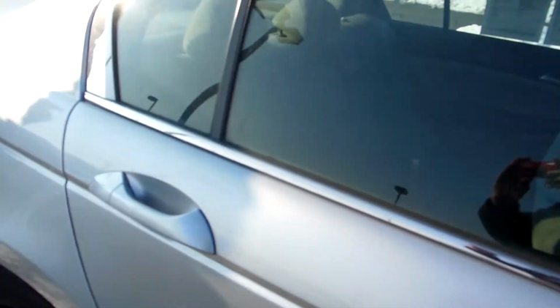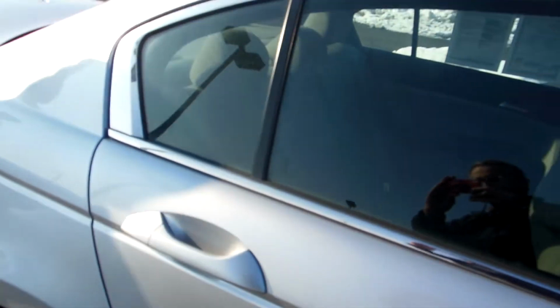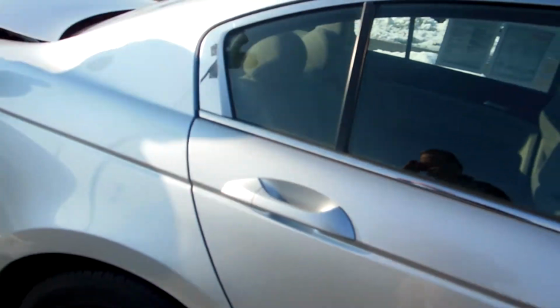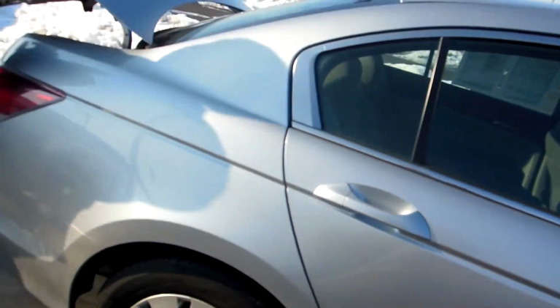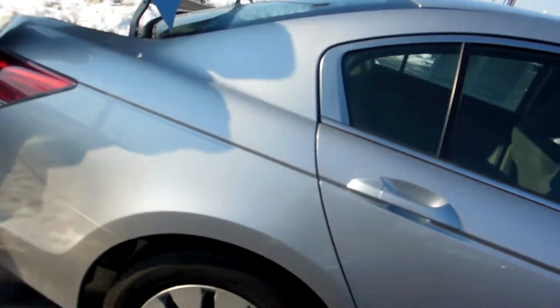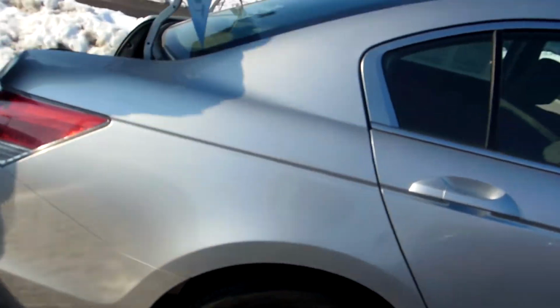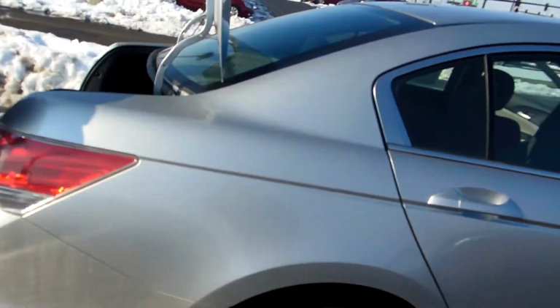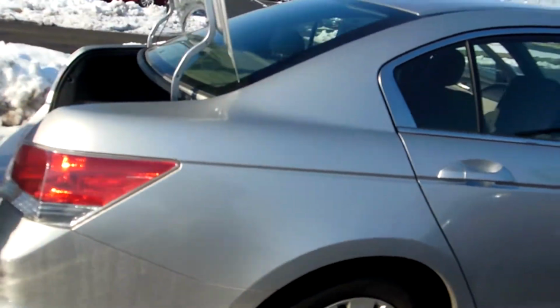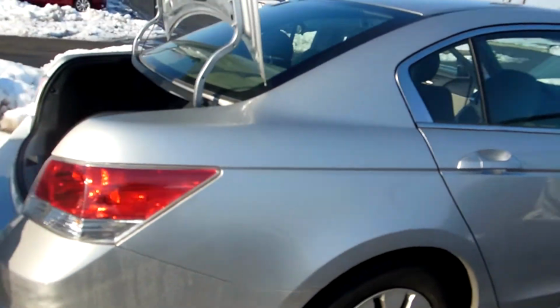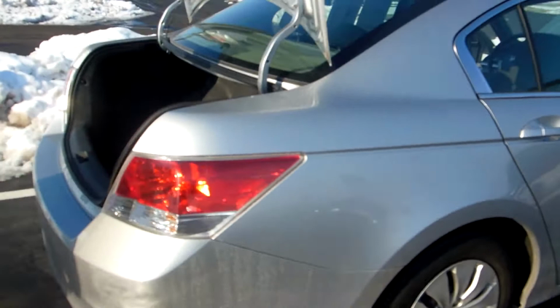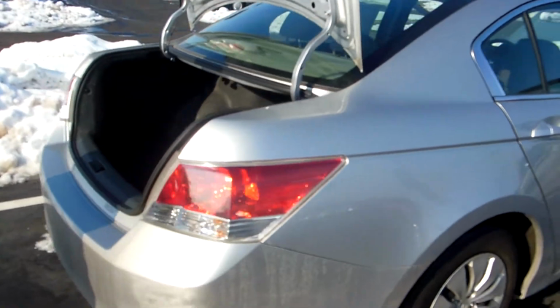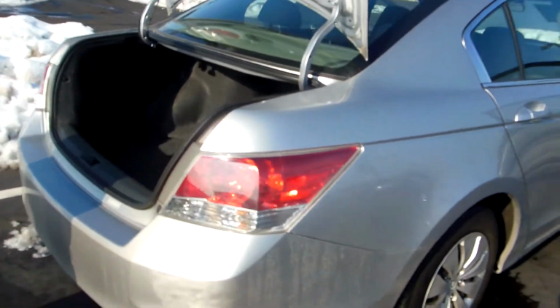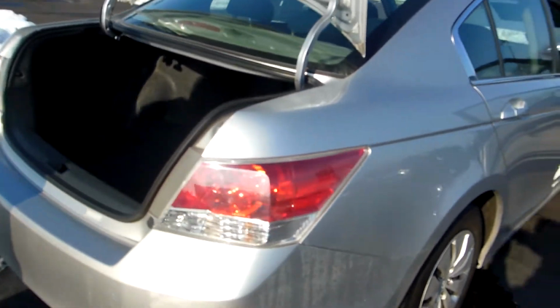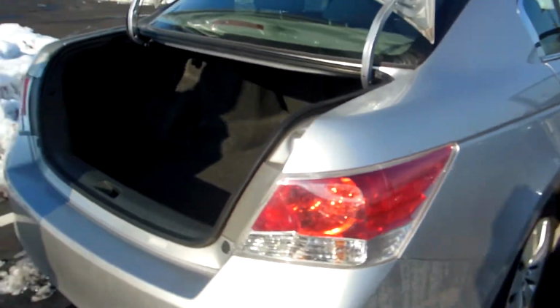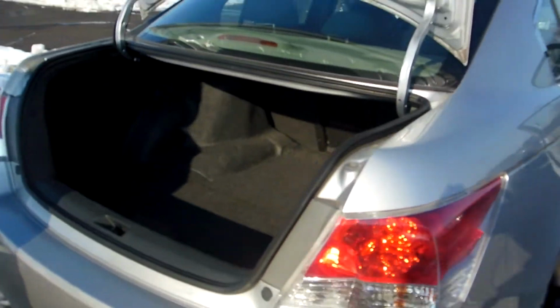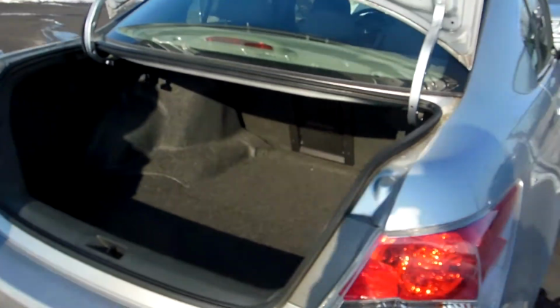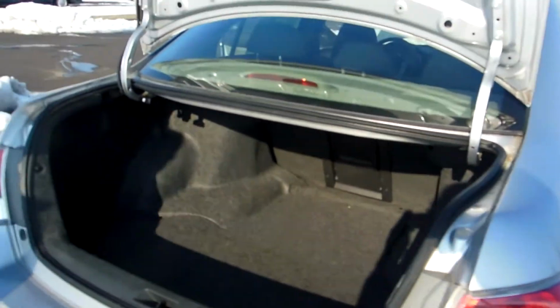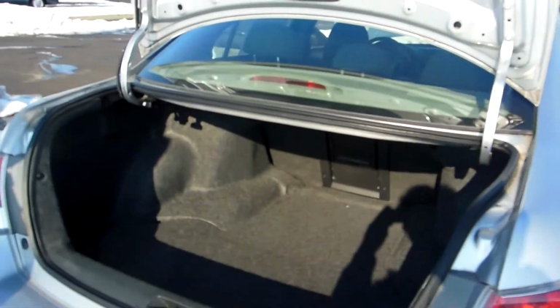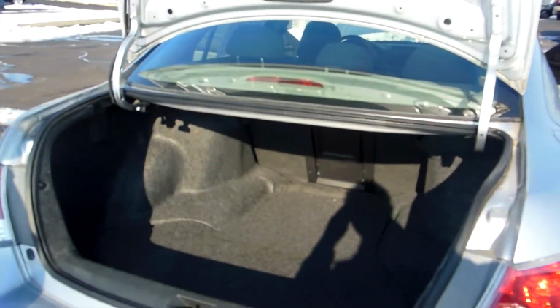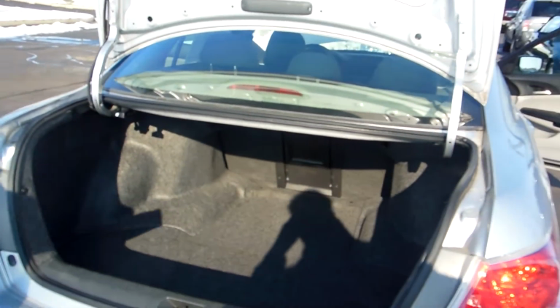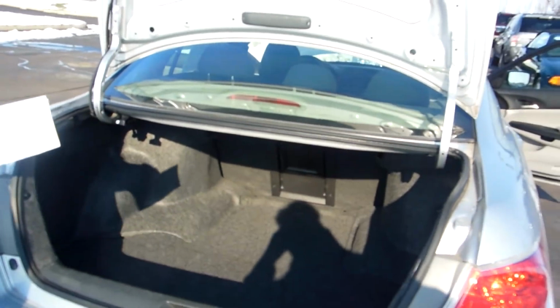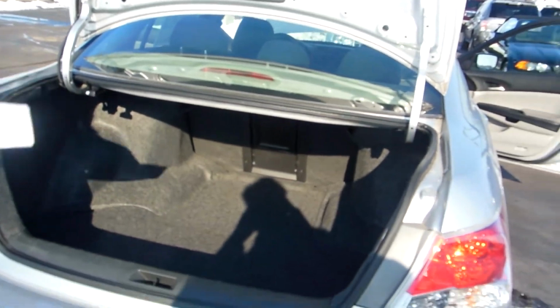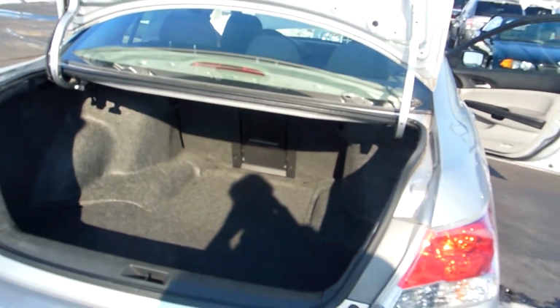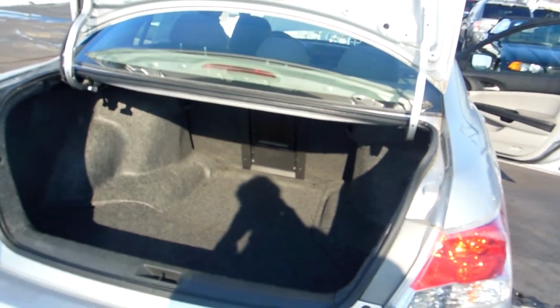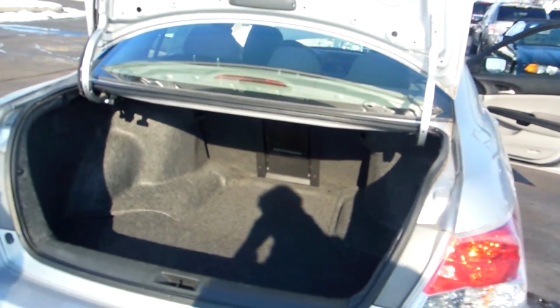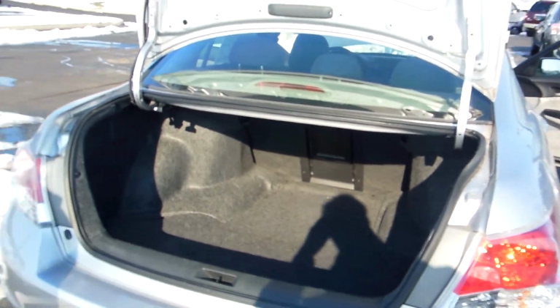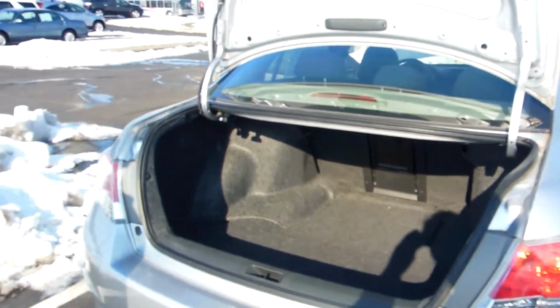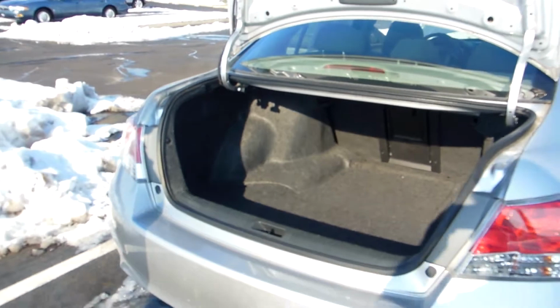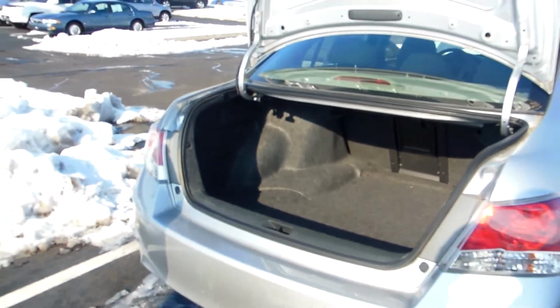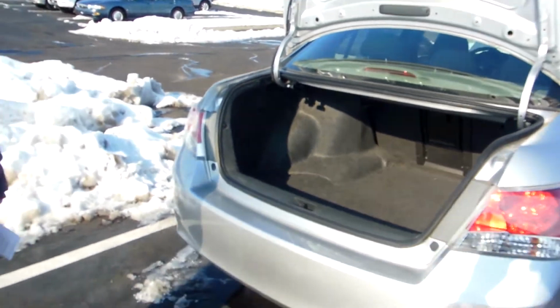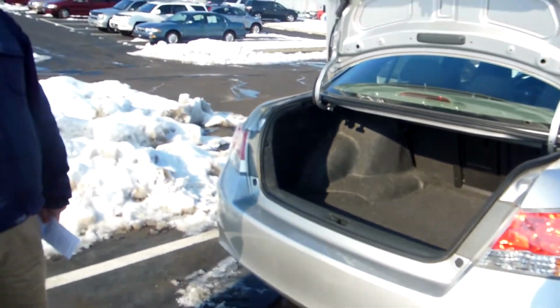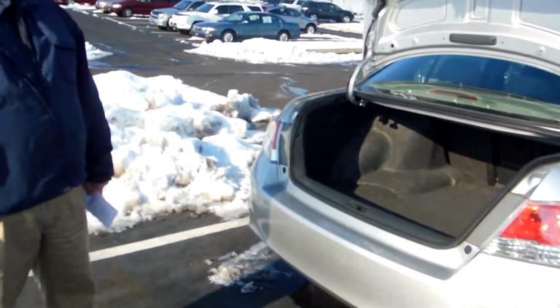Here's the trunk space — very nice, deep trunk with the hideaway cutaway there so you can get access to the back seats.